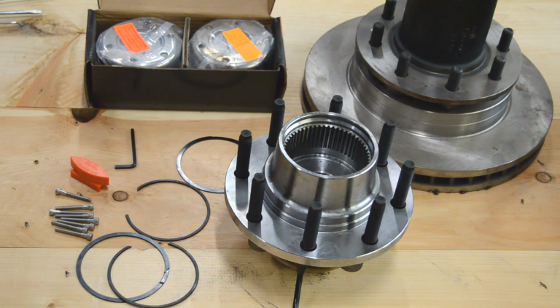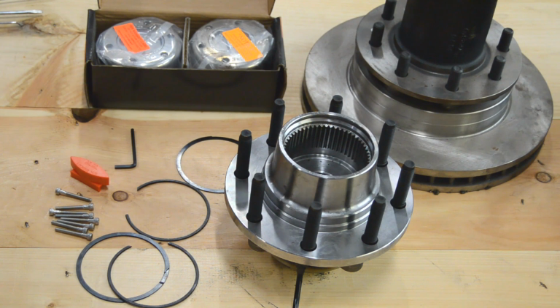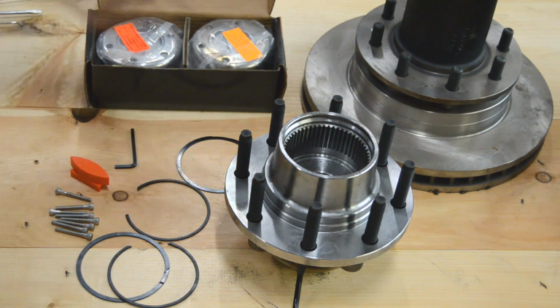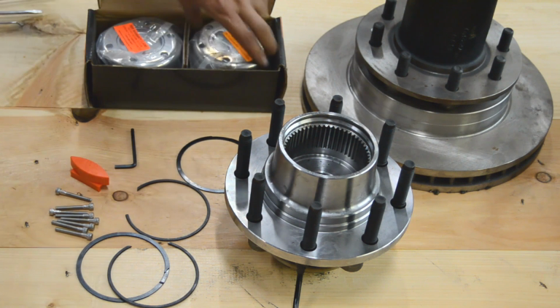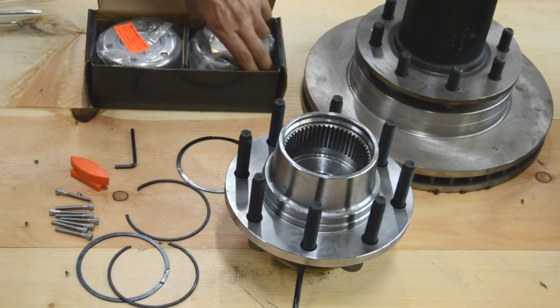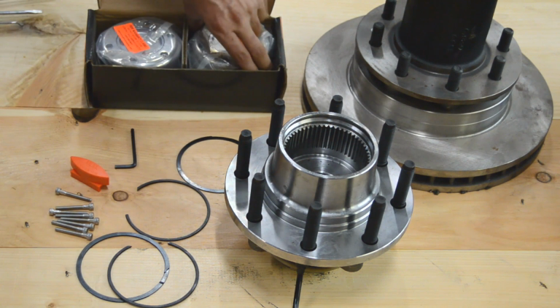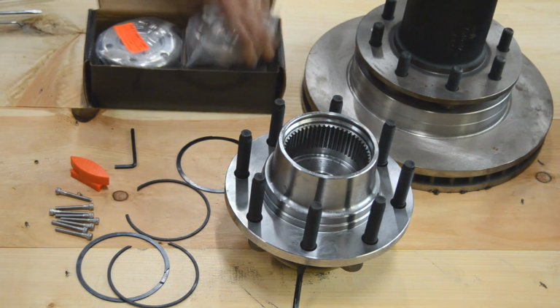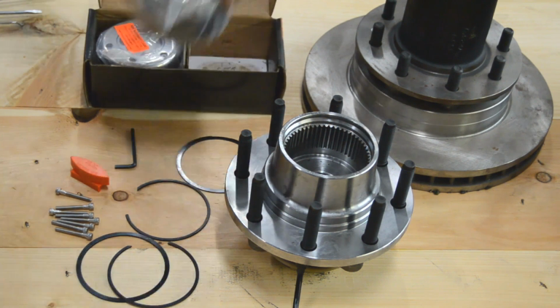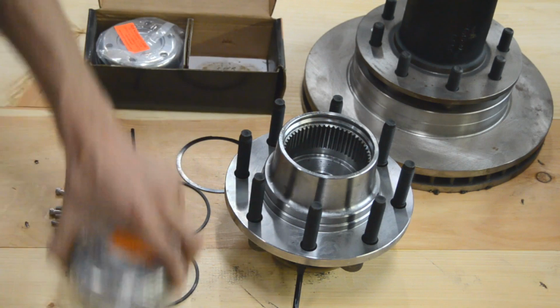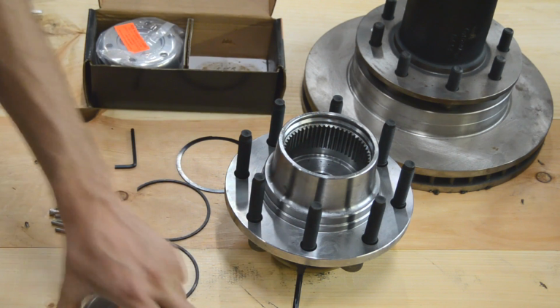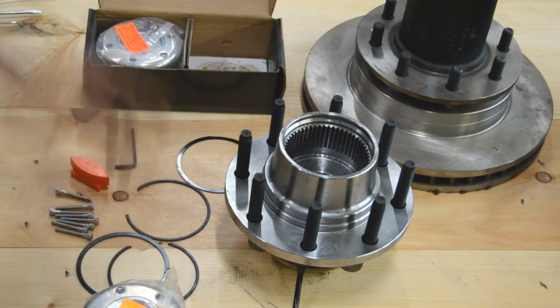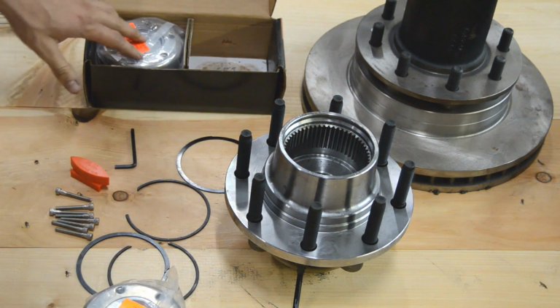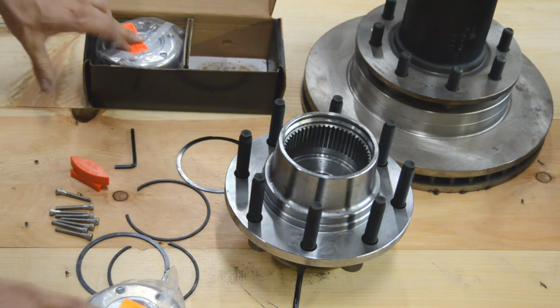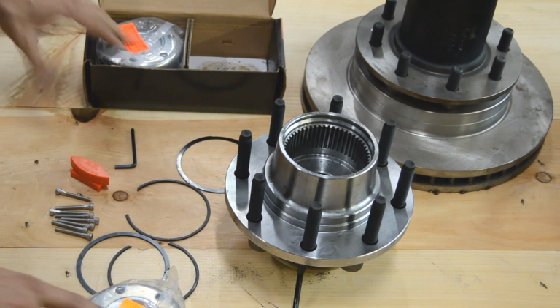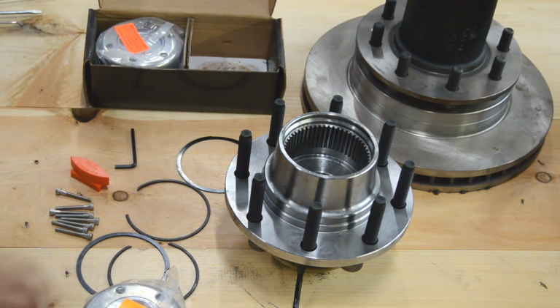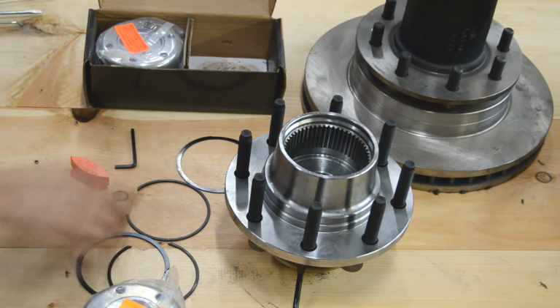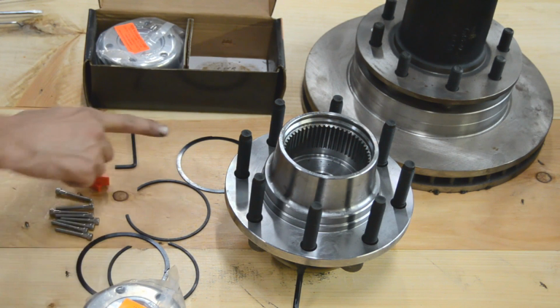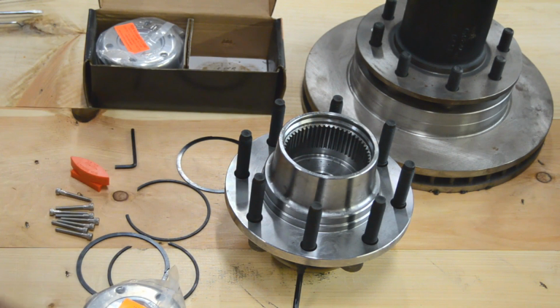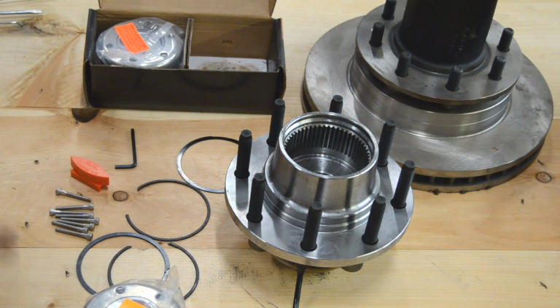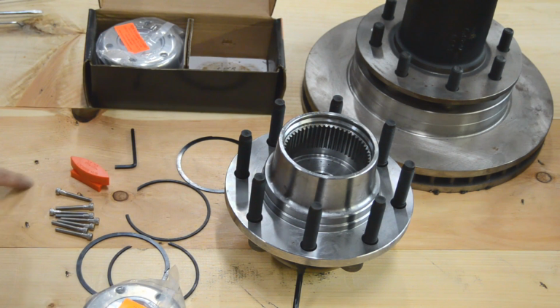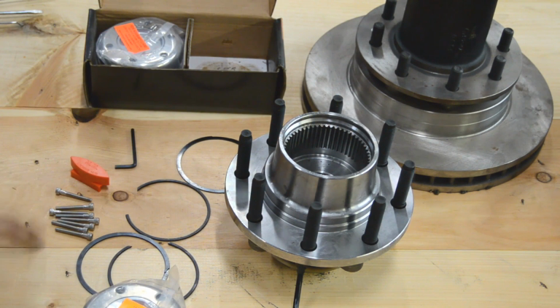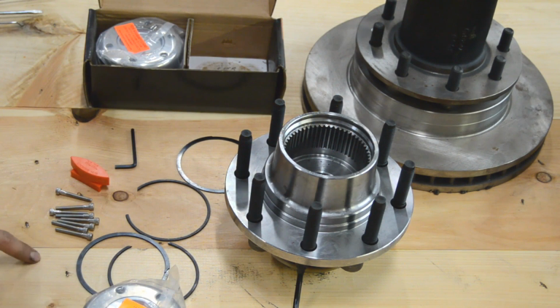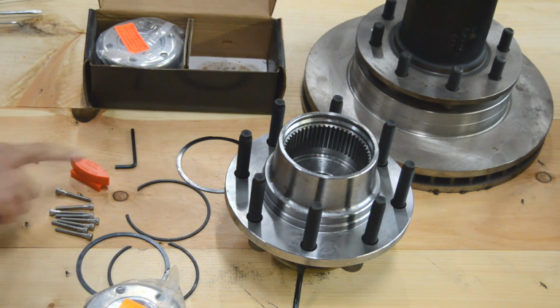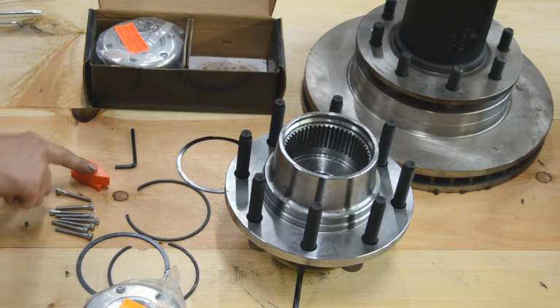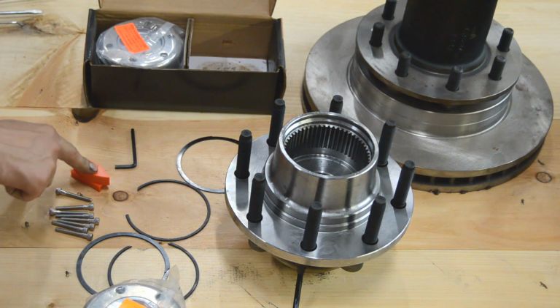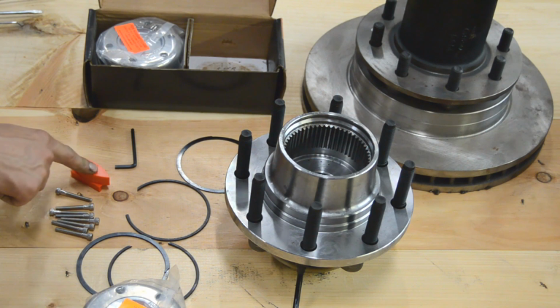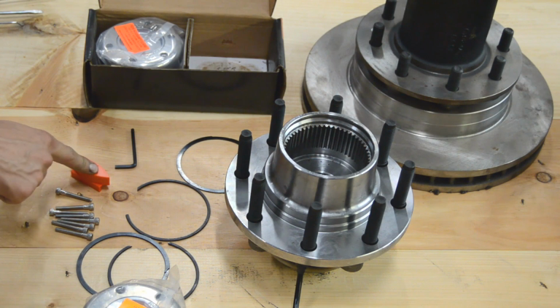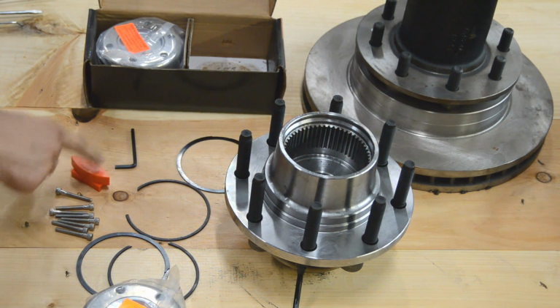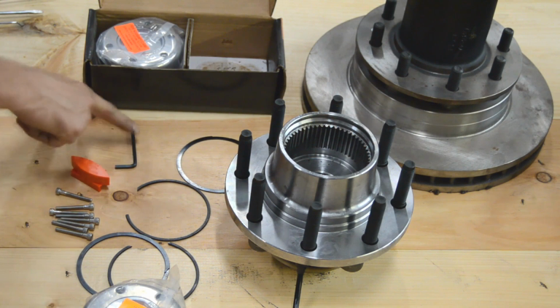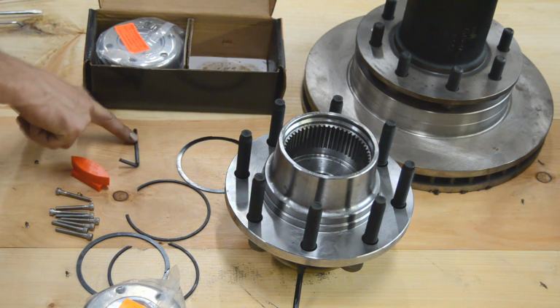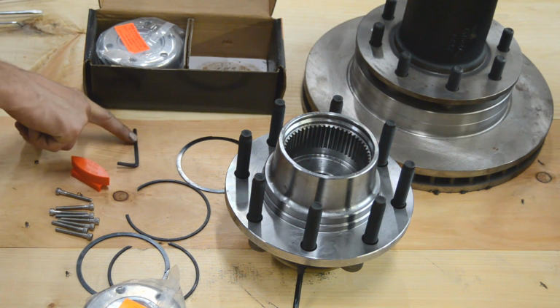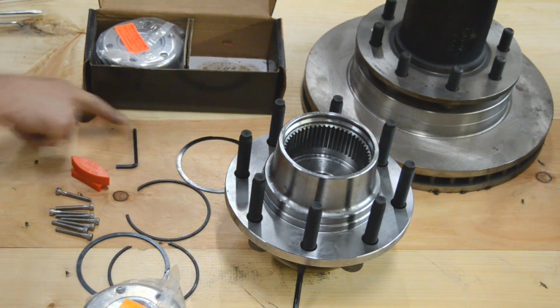Here's our hub. The kit includes two hubs, four snap rings, and all the bolts. You've got a hub tool, turning tool, and your allen wrench for the hub.